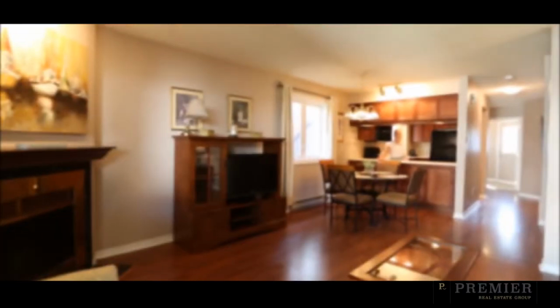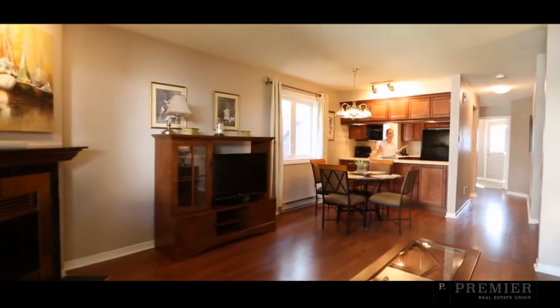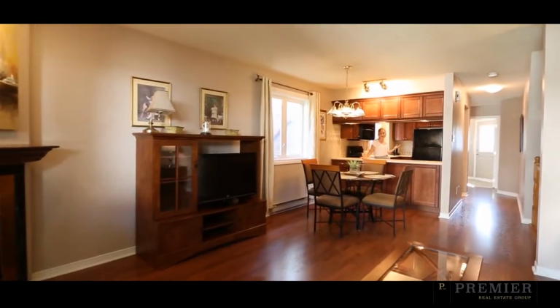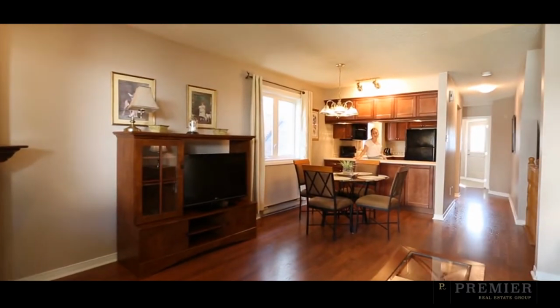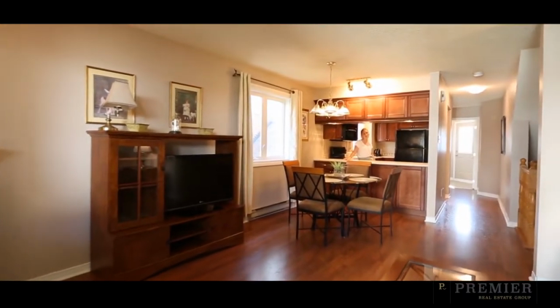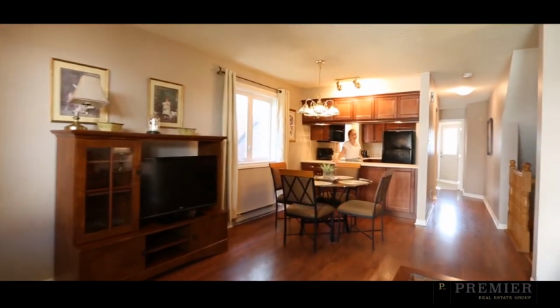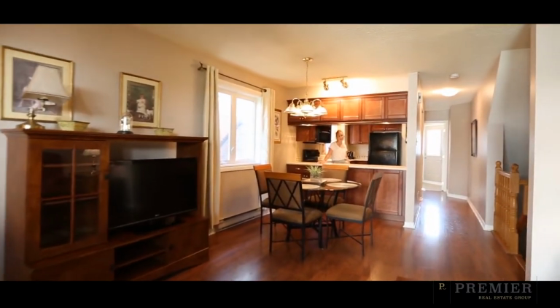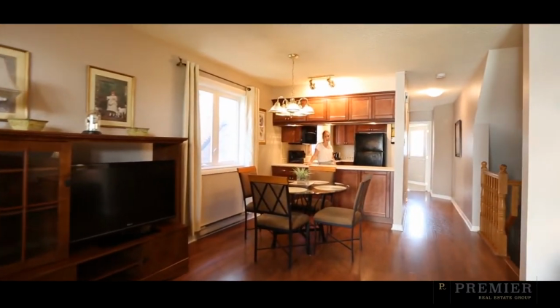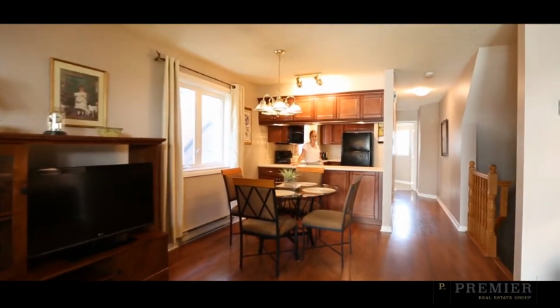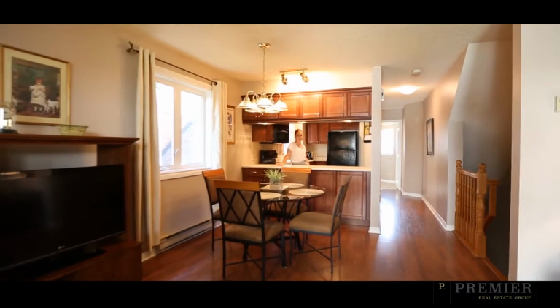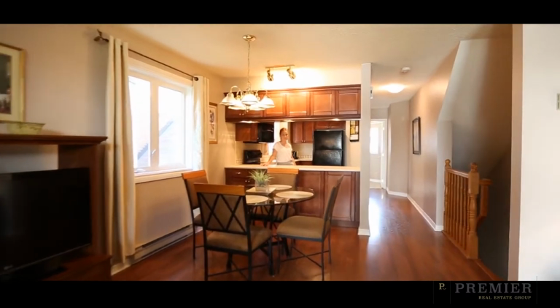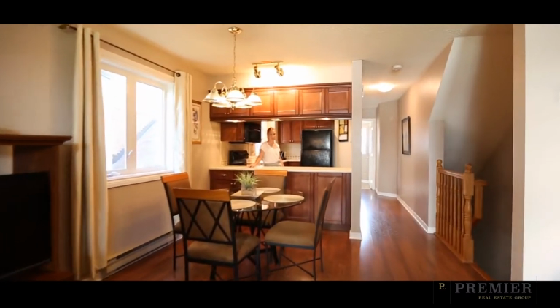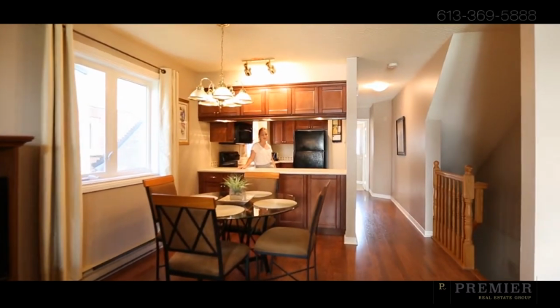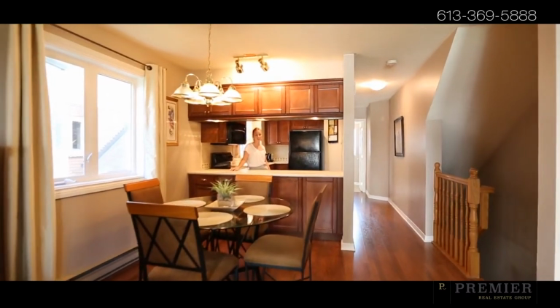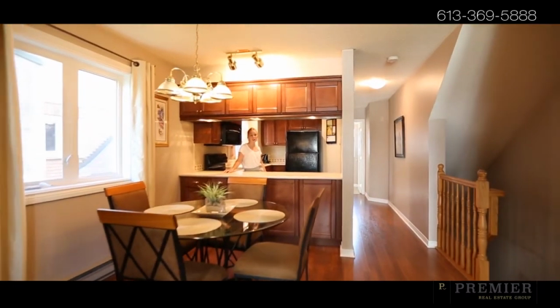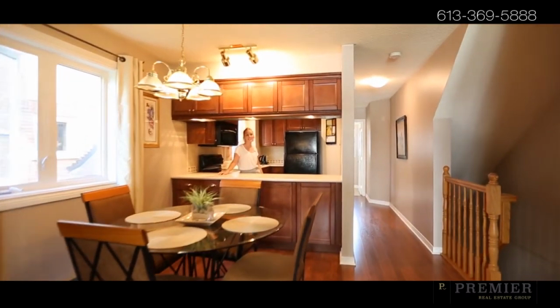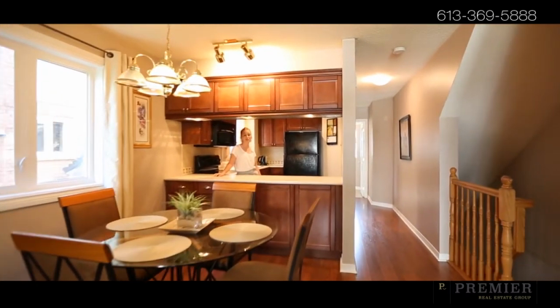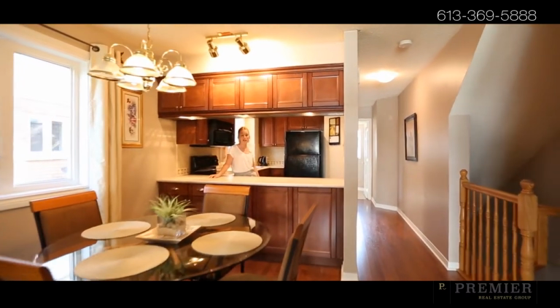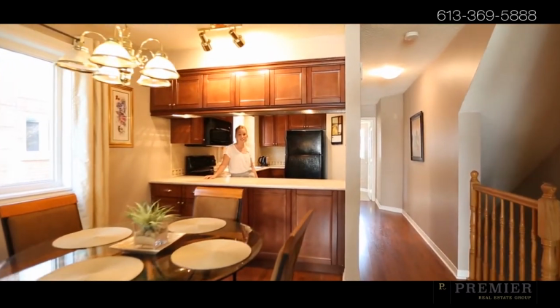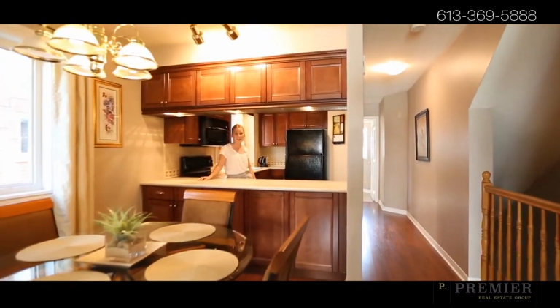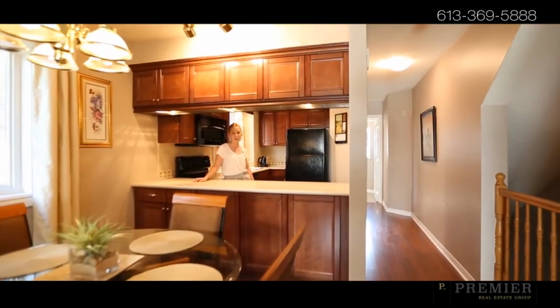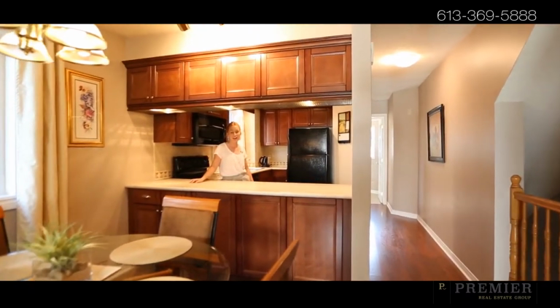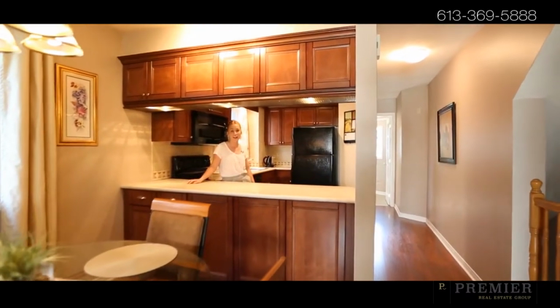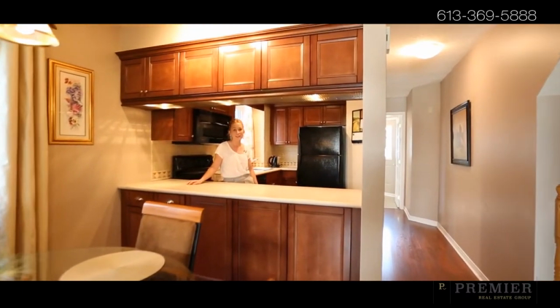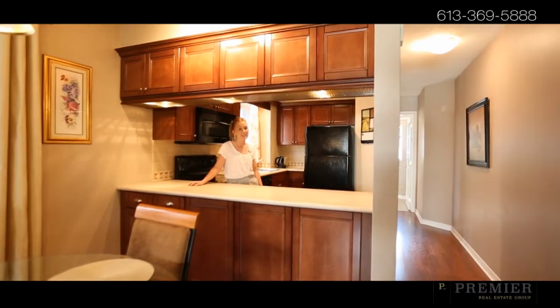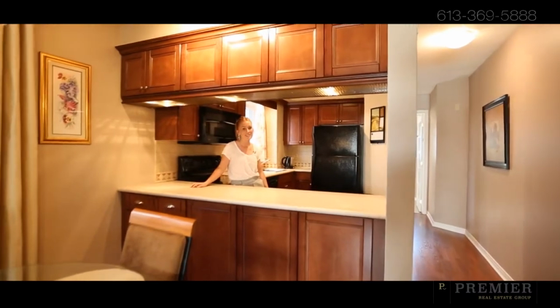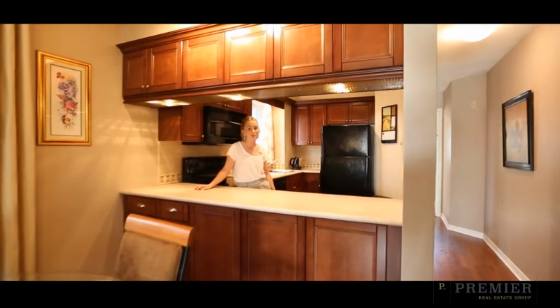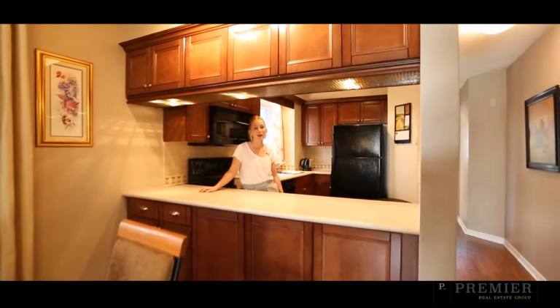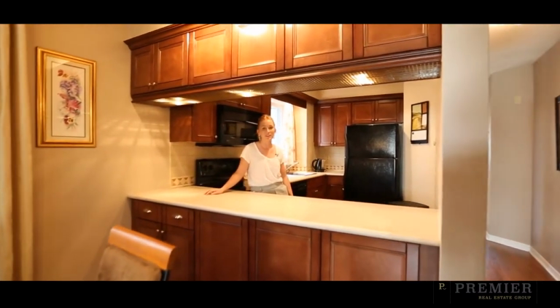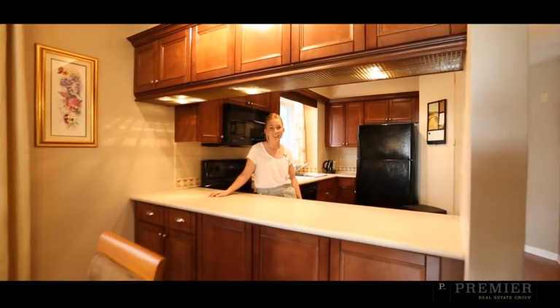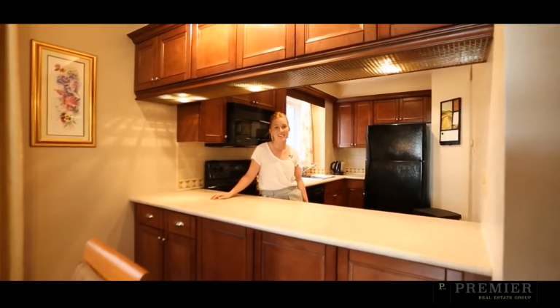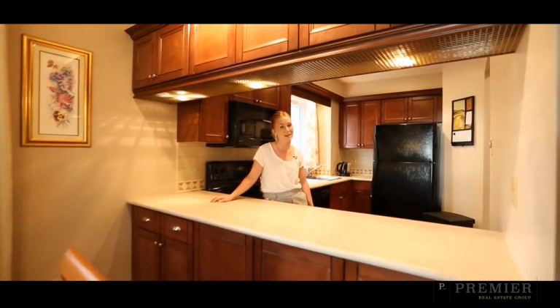So what are you waiting for? Be sure to check it out online at PremiereOttawa.ca, or give us a call at 613-369-5888 — we'd love to get you in for a private tour. Thanks, bye!